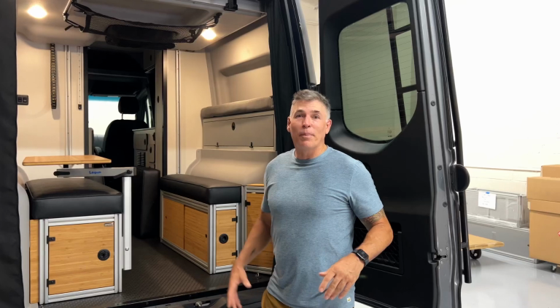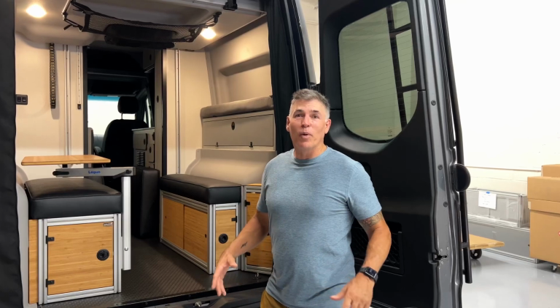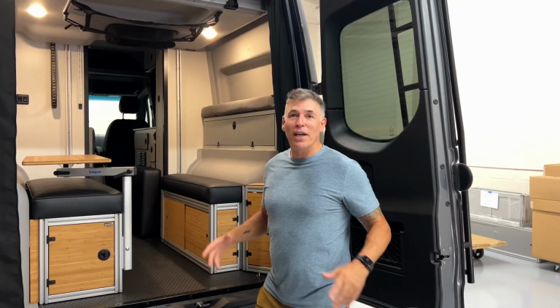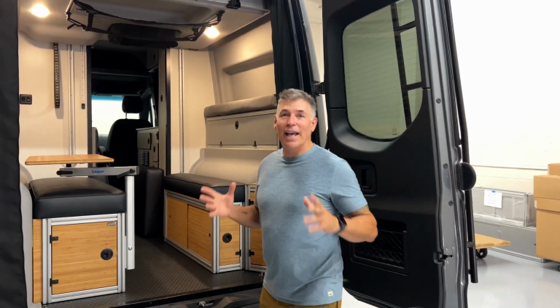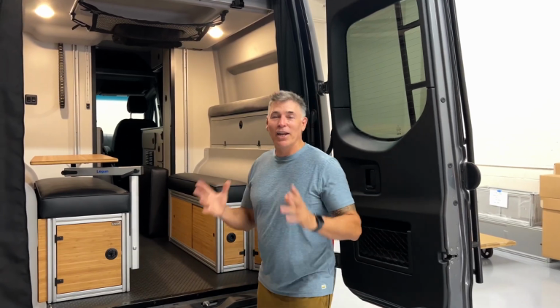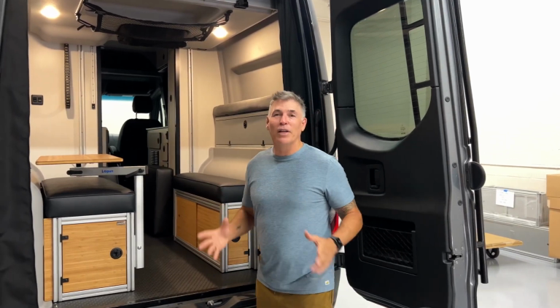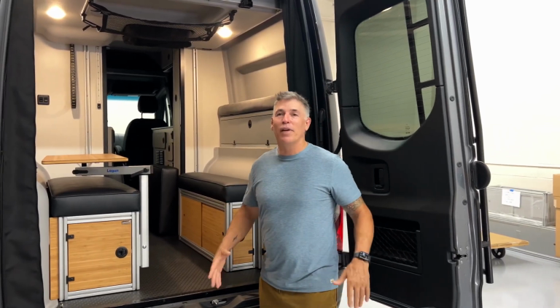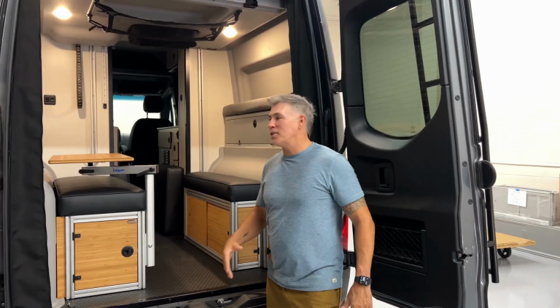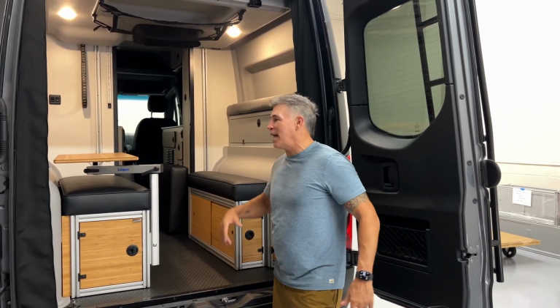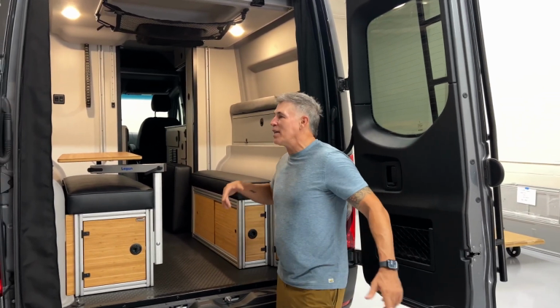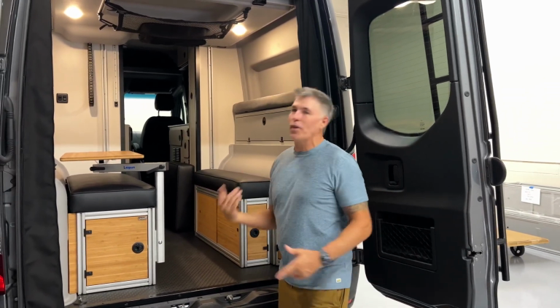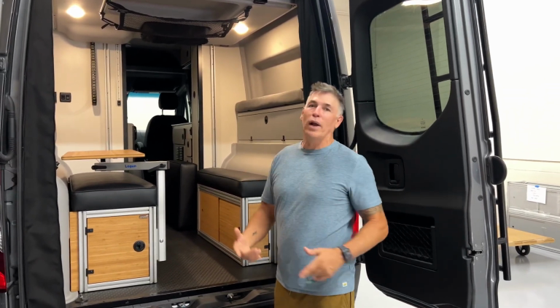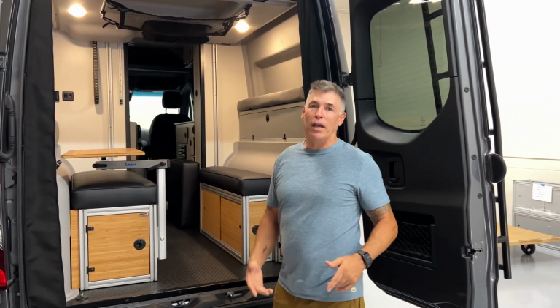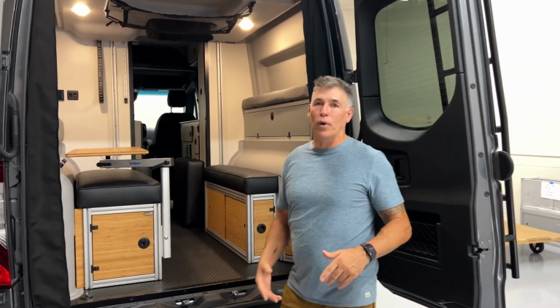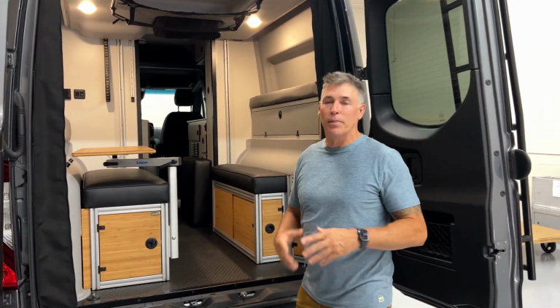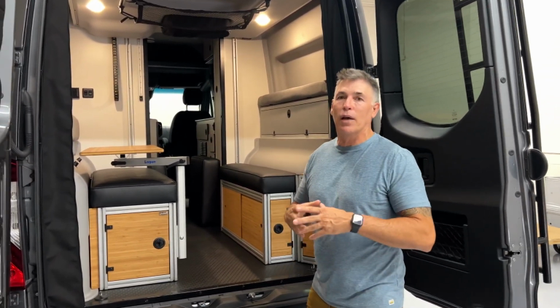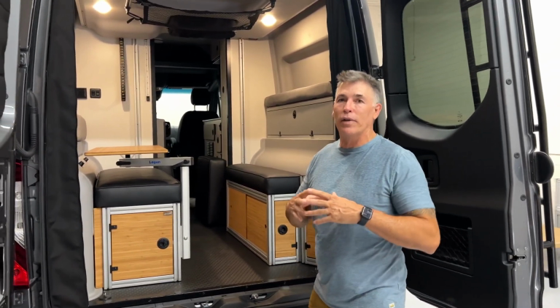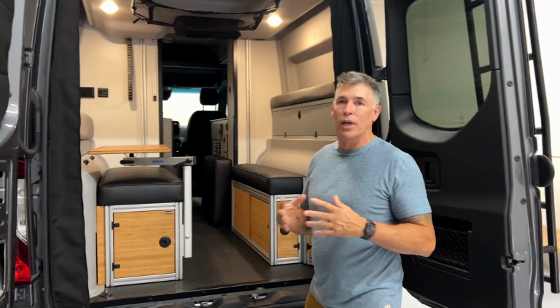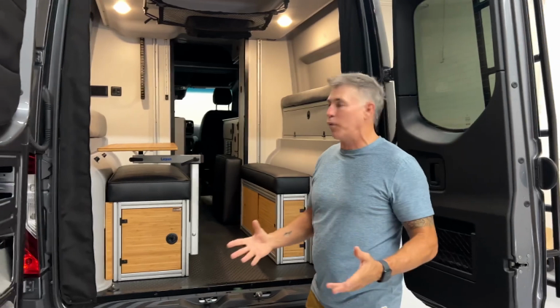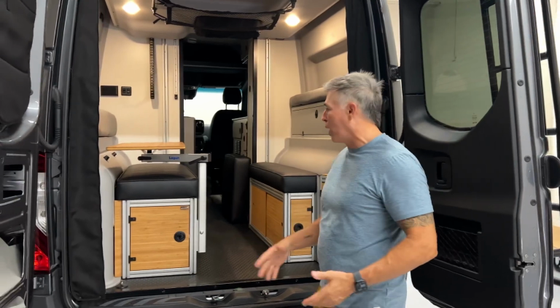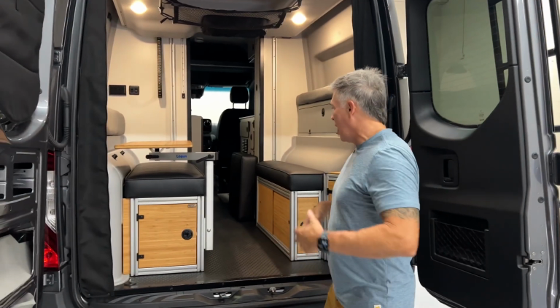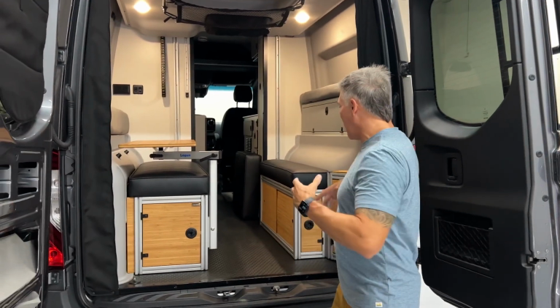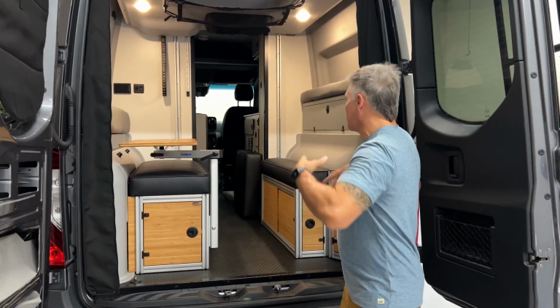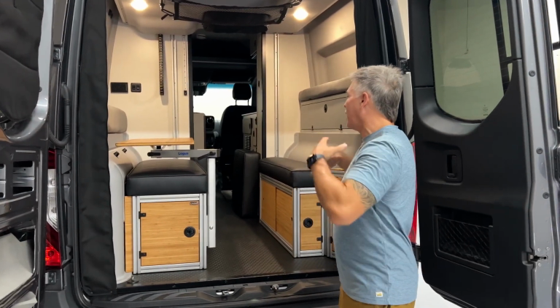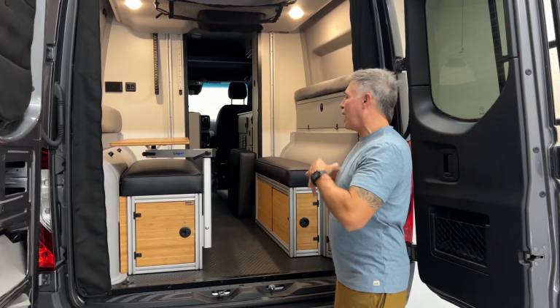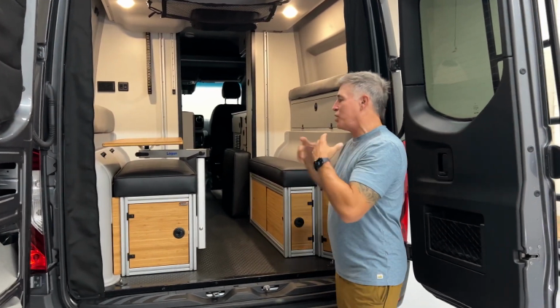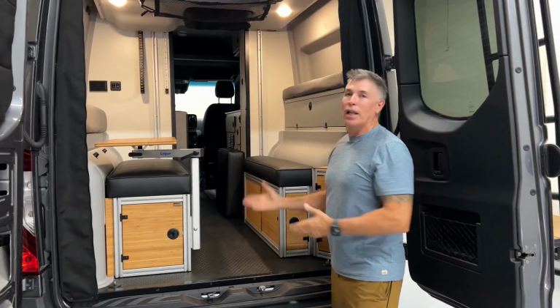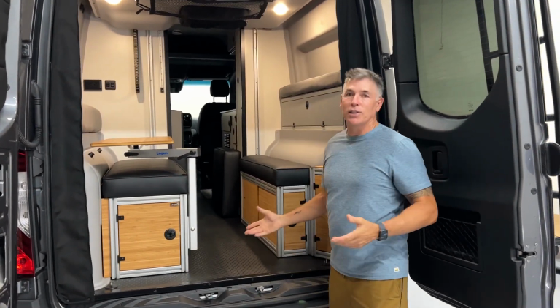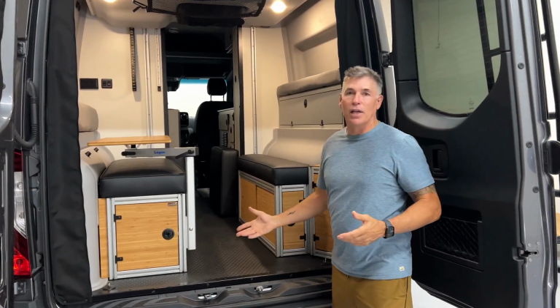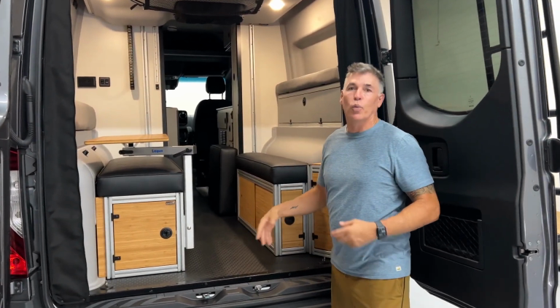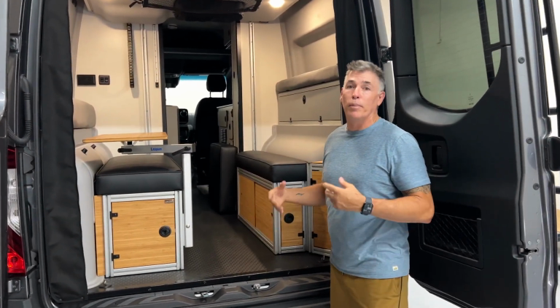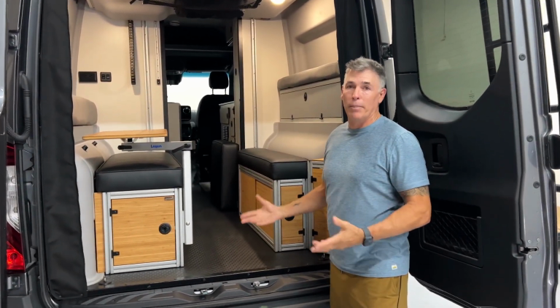What's up everyone? Jason at Canyon Adventure Vans. Today is another great day for us — something that we've never done before, and that is make a GLSS with bamboo.